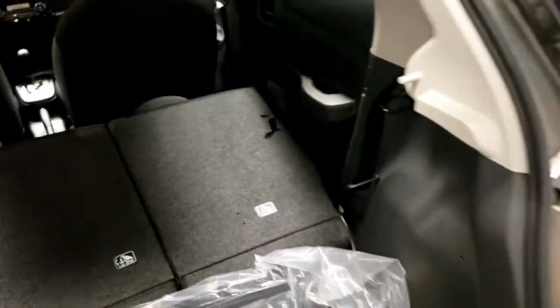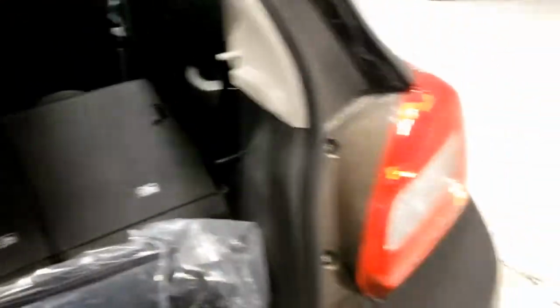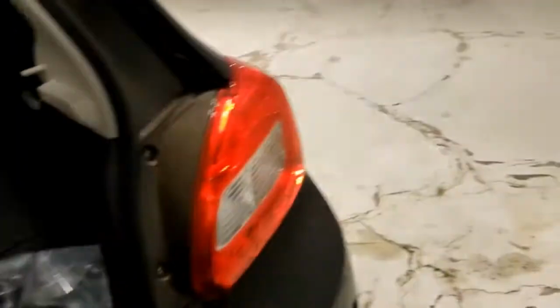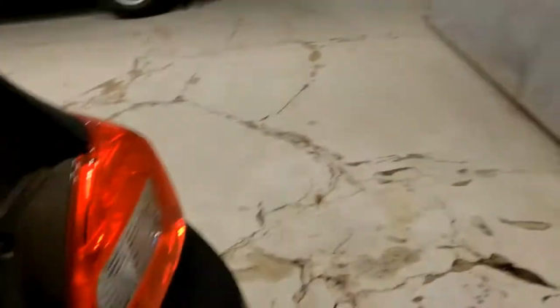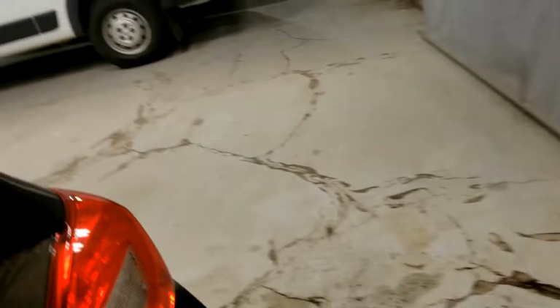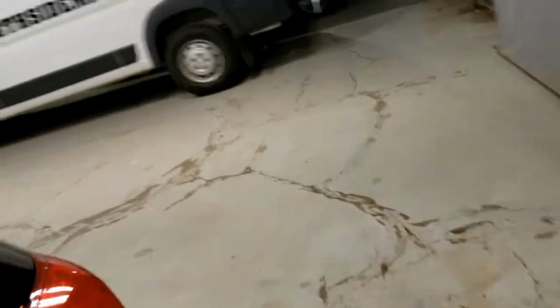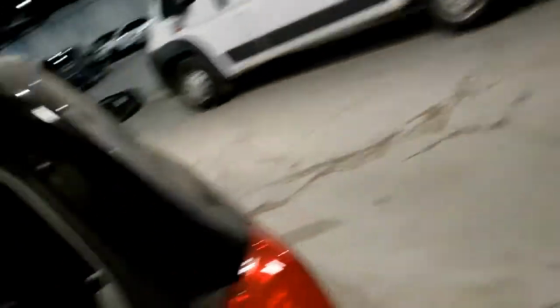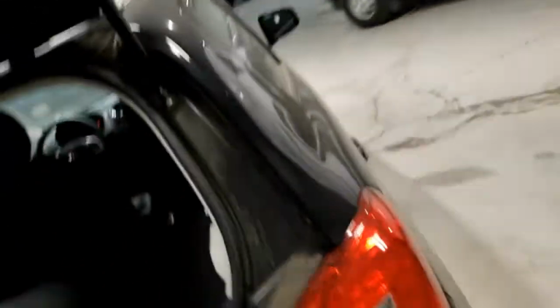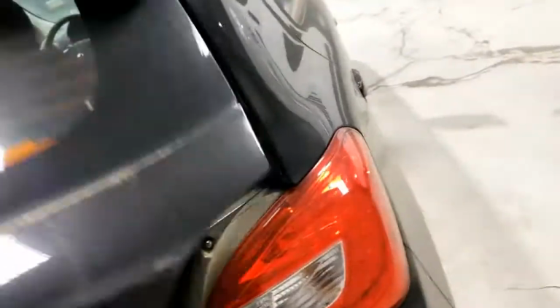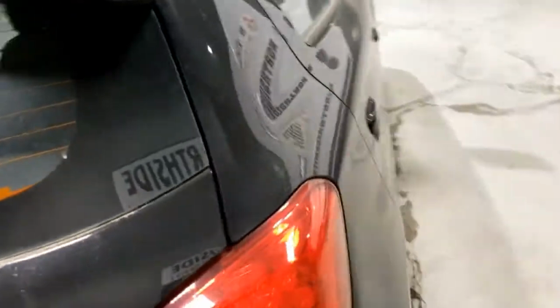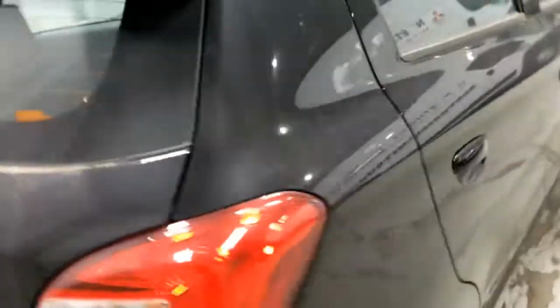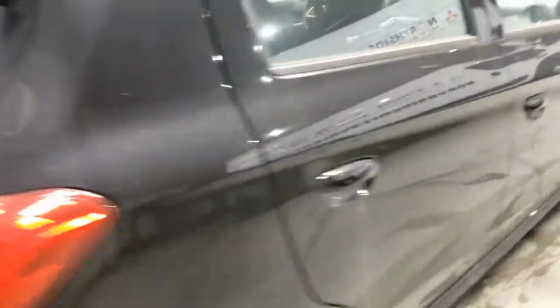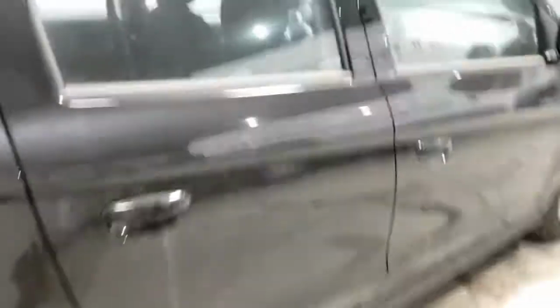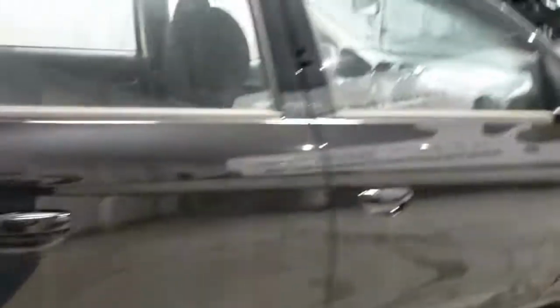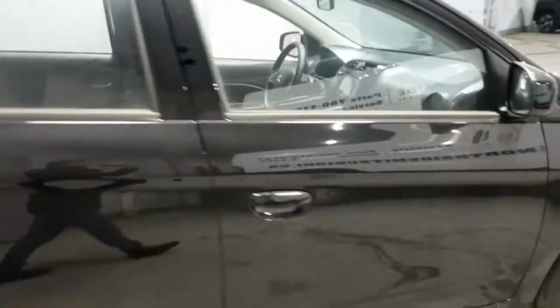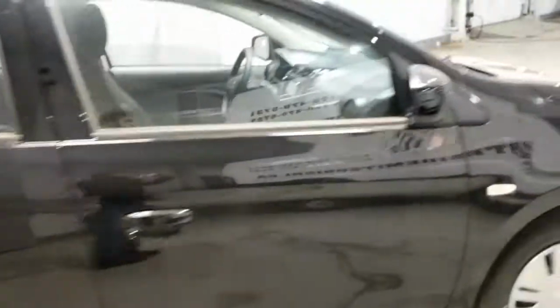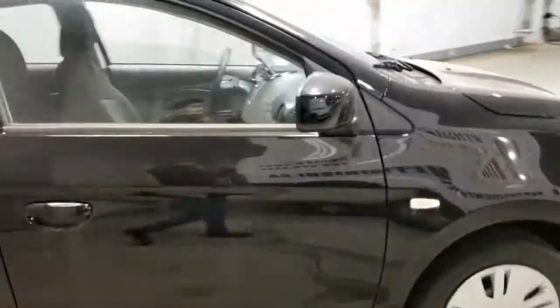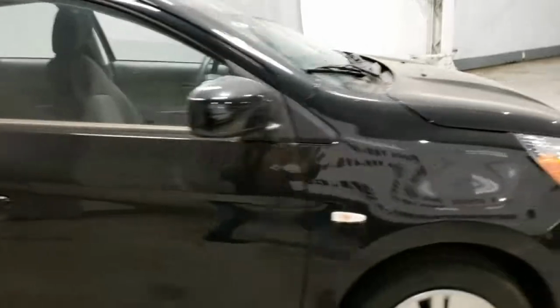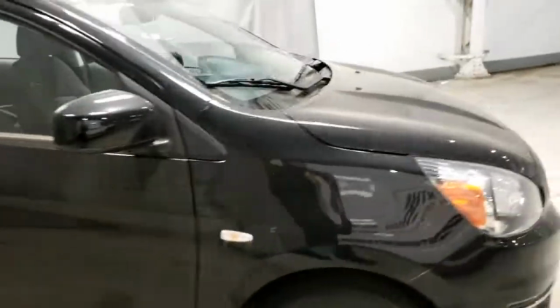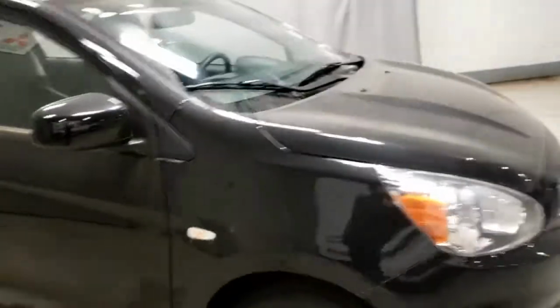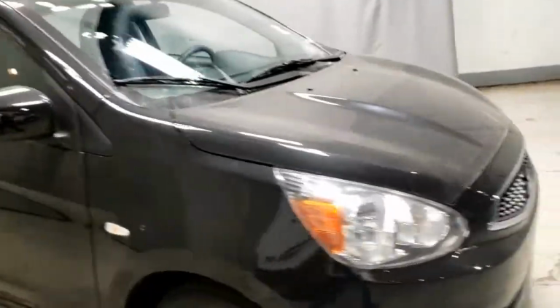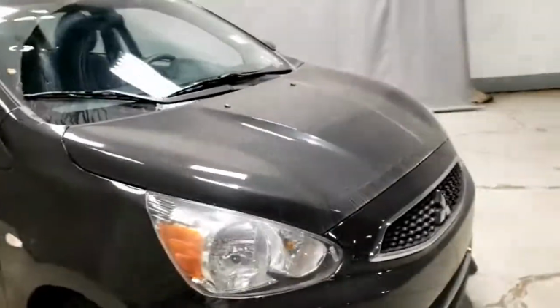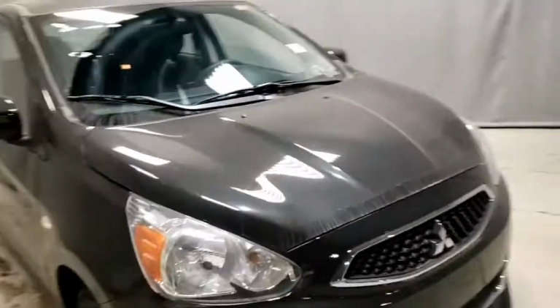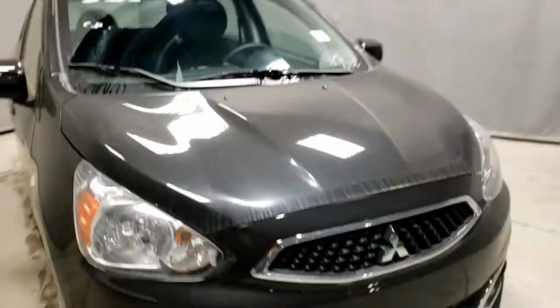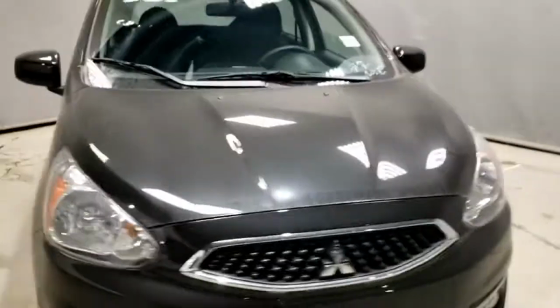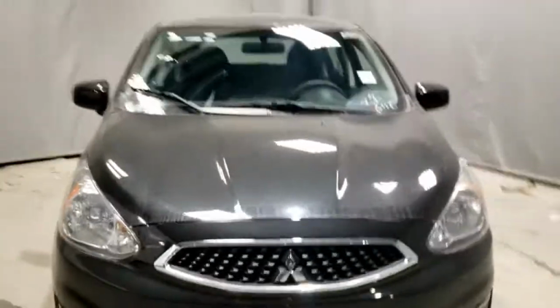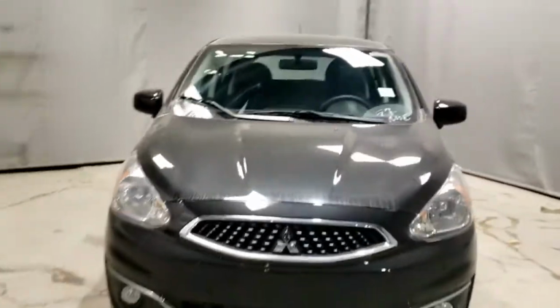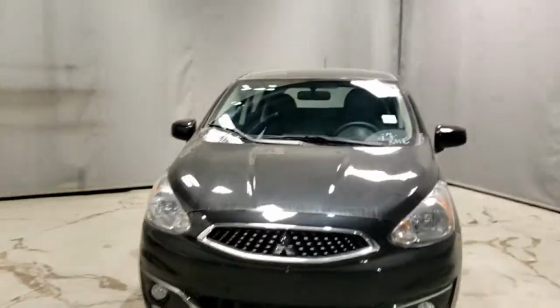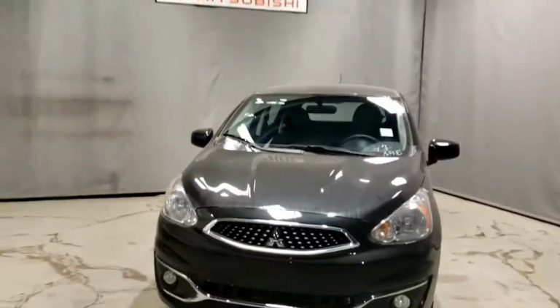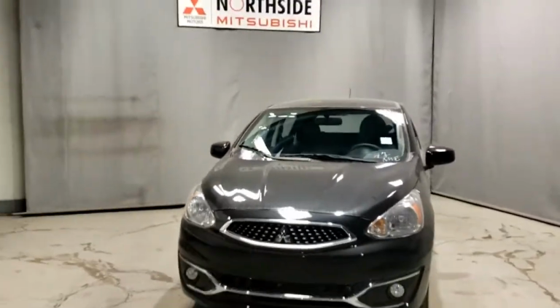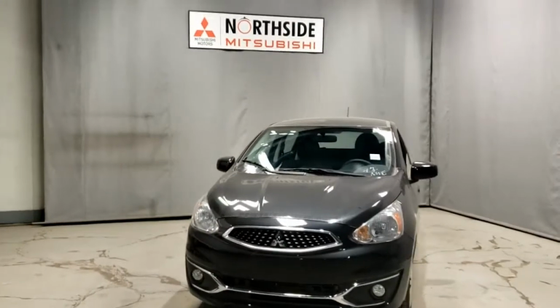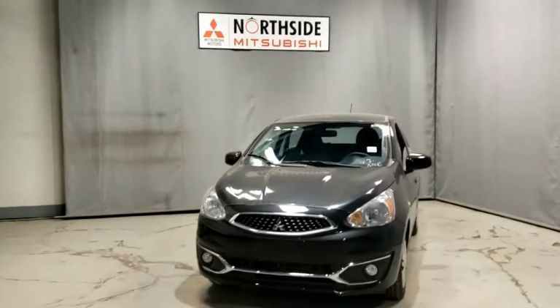That's more than enough for the cargo space. Please let me know what you think of the car and I'd be happy to come show it to you in person. Let's take this thing for a spin! This has been Don from Northside Mitsubishi — bye bye!